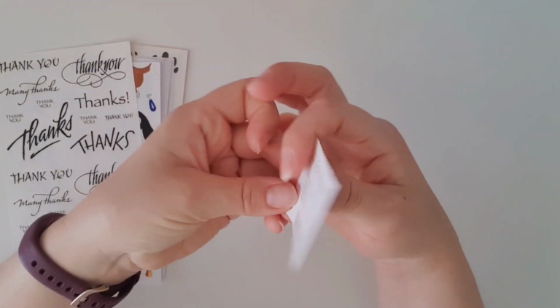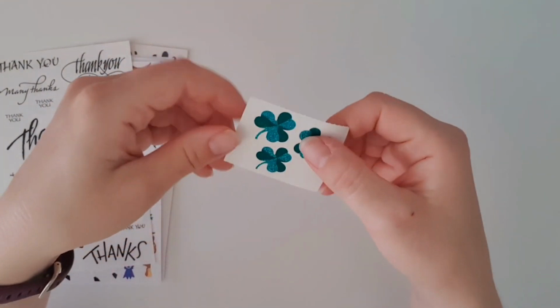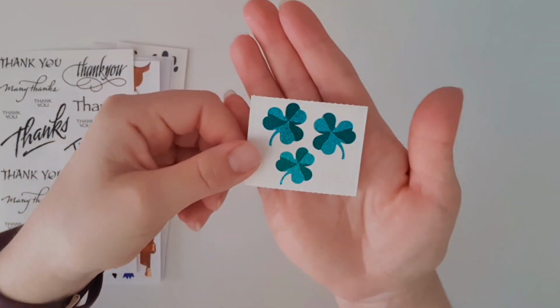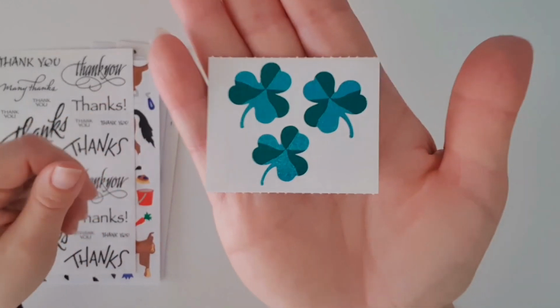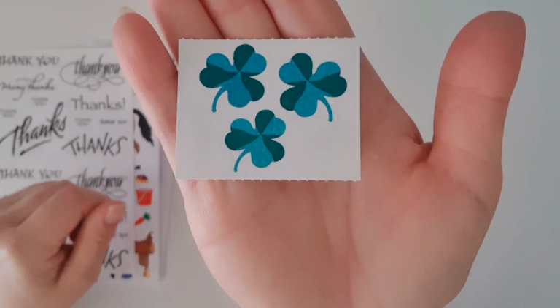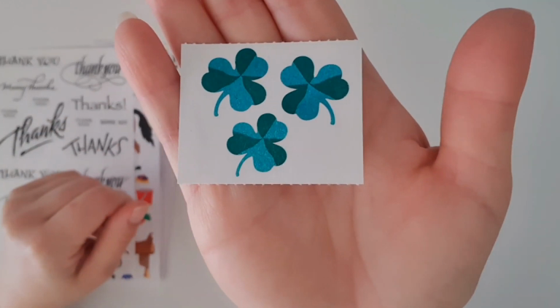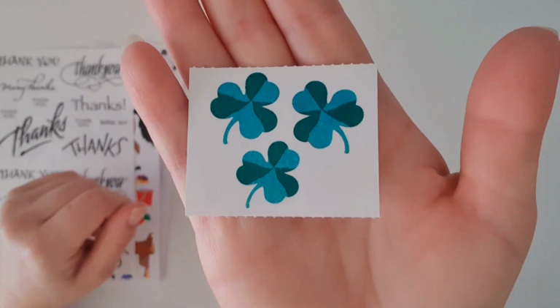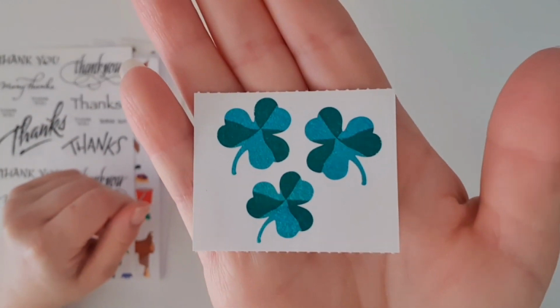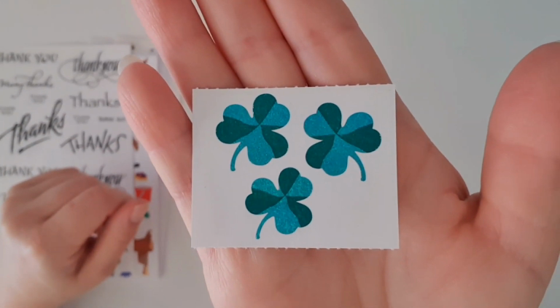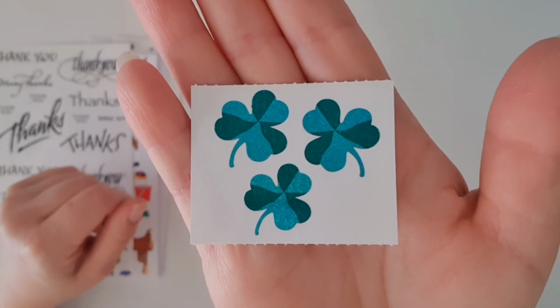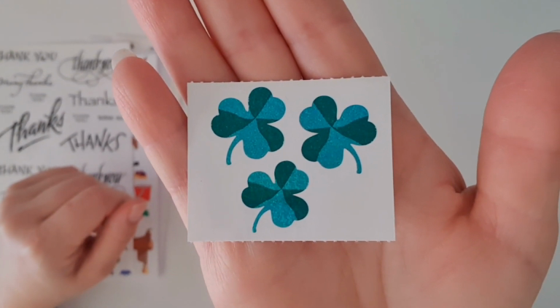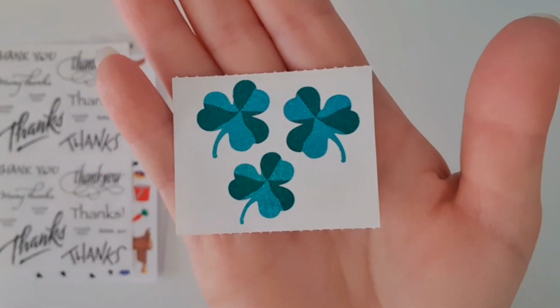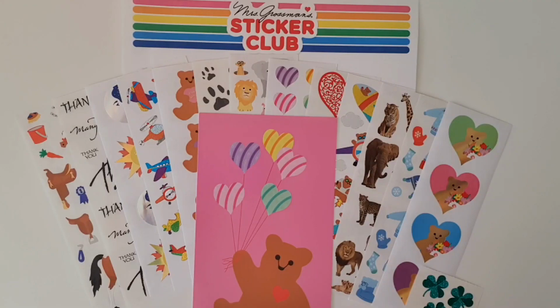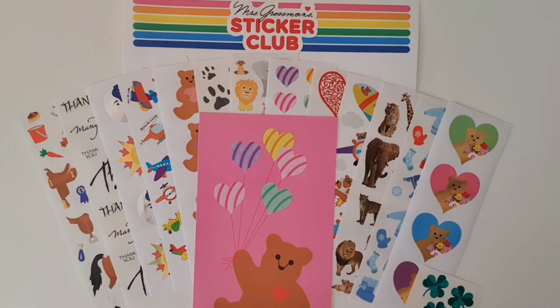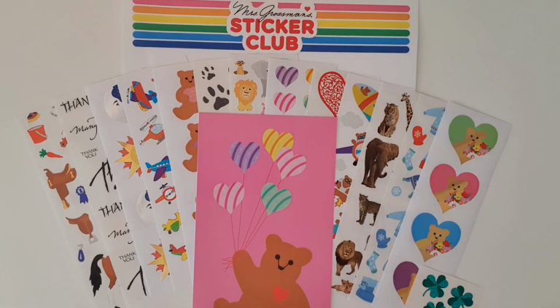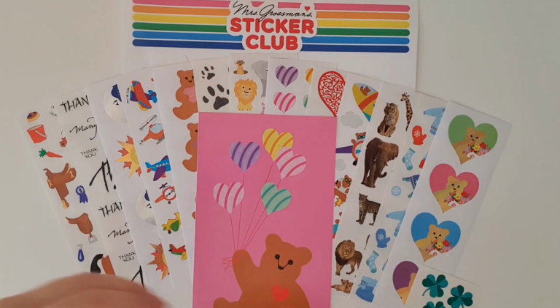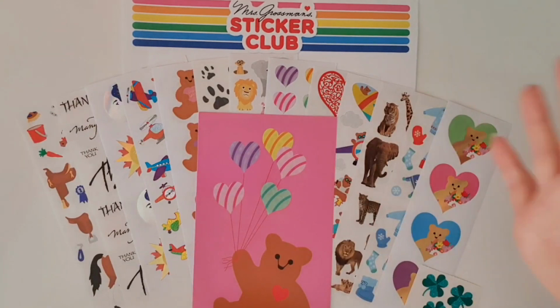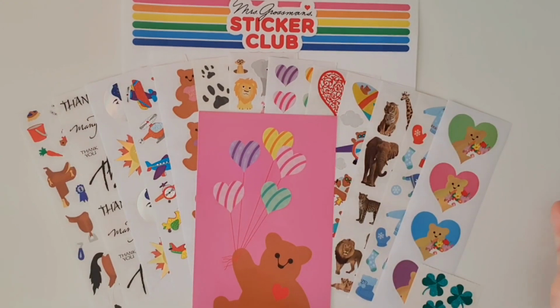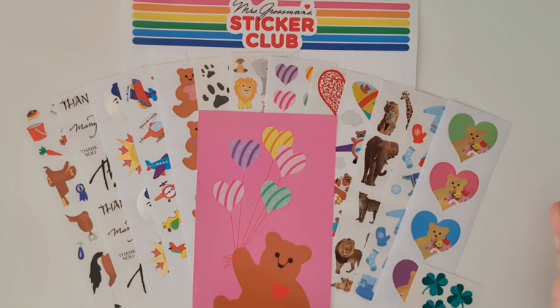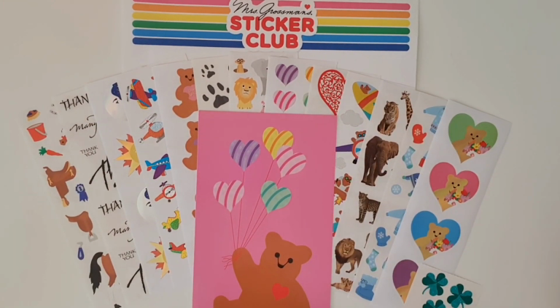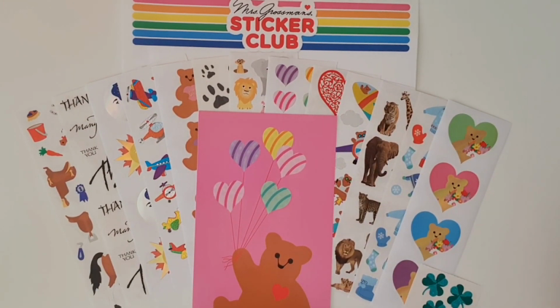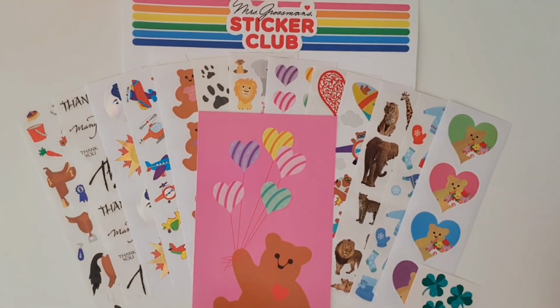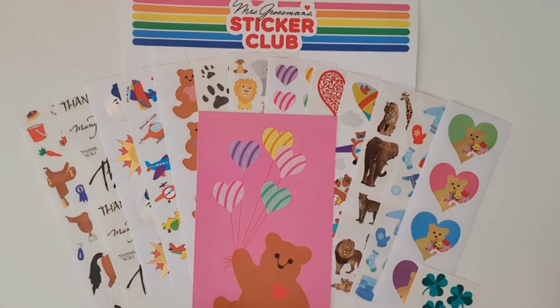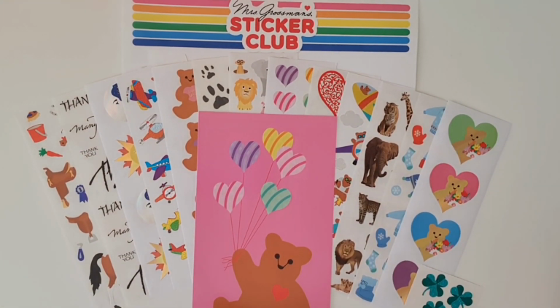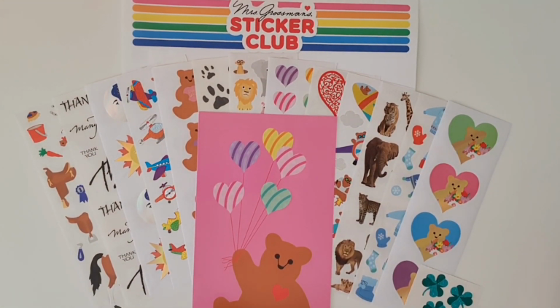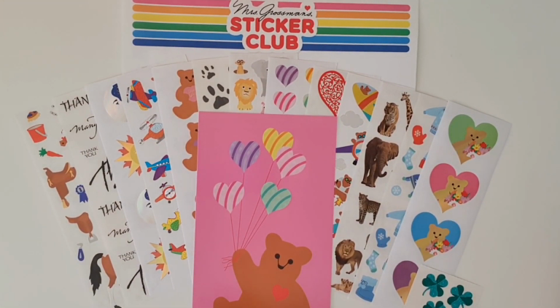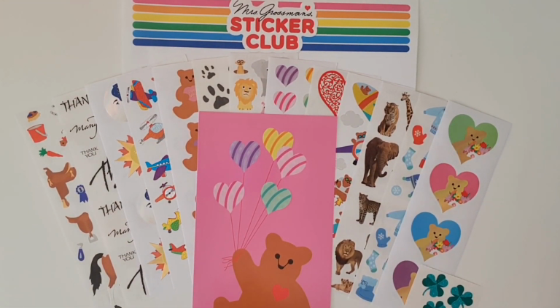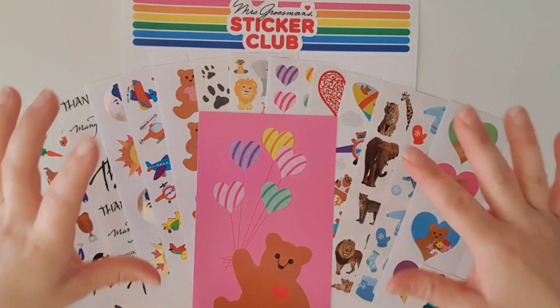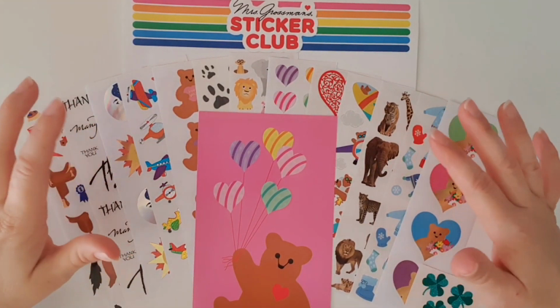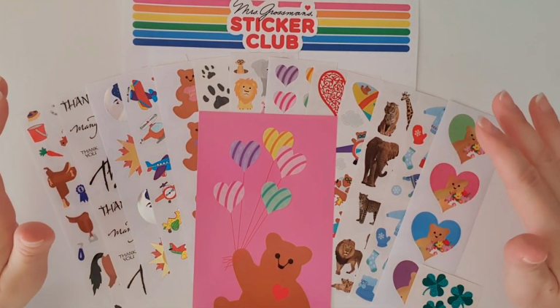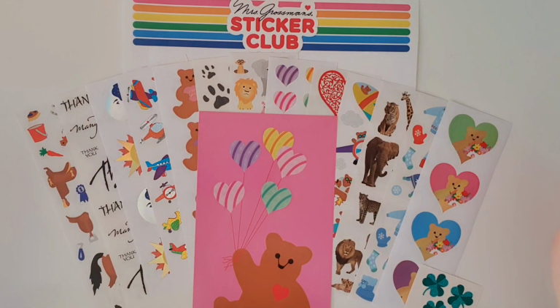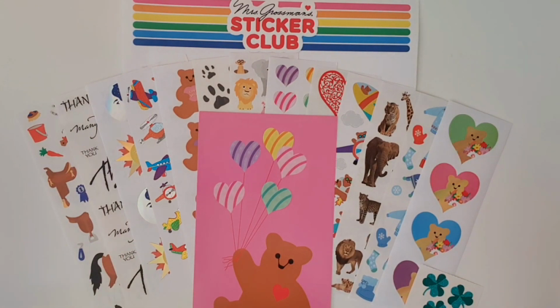We also have some shamrocks, being that we're coming up to March. And there we go — that is another Mrs. Grossman's sticker club, this one being the February 2023 pack.